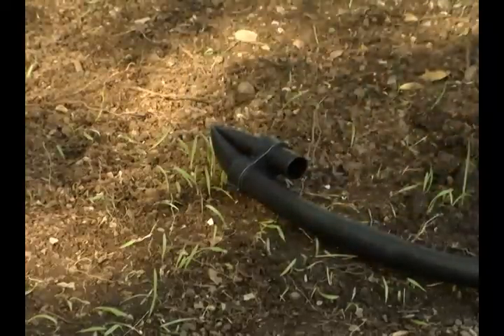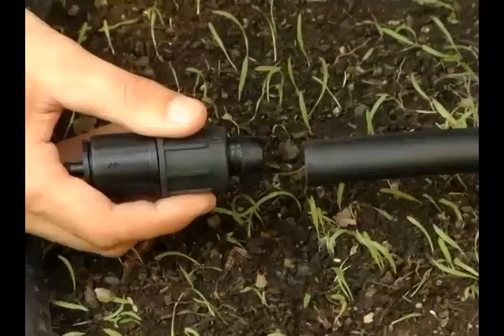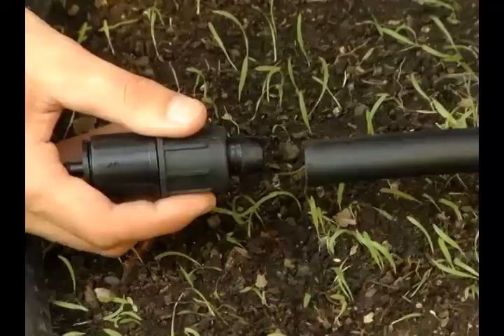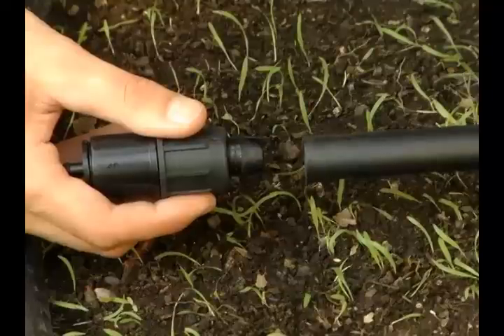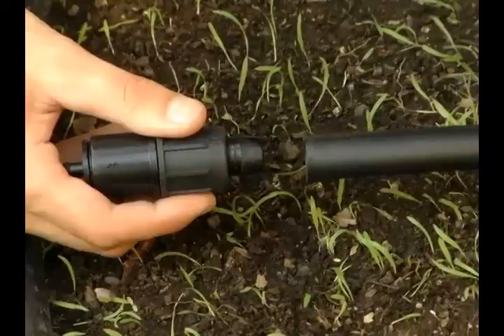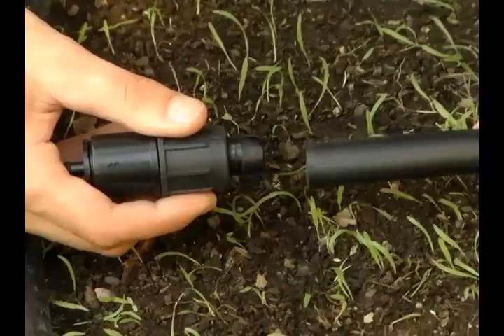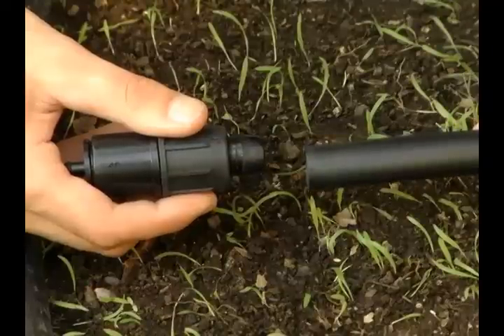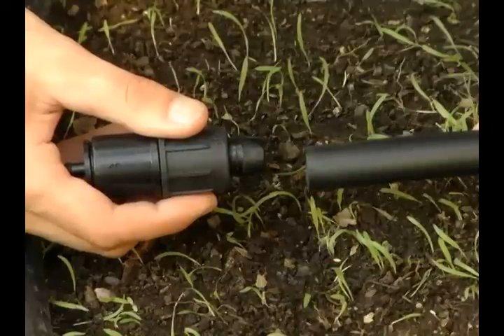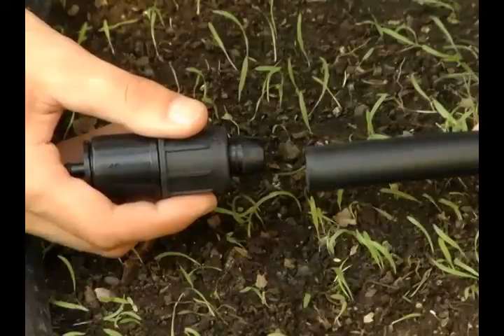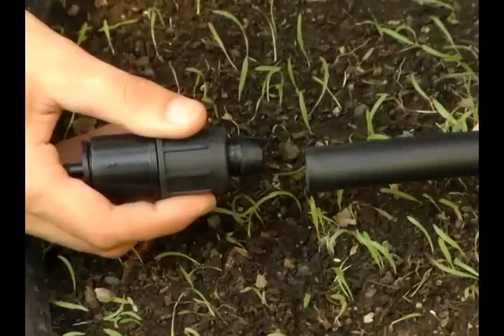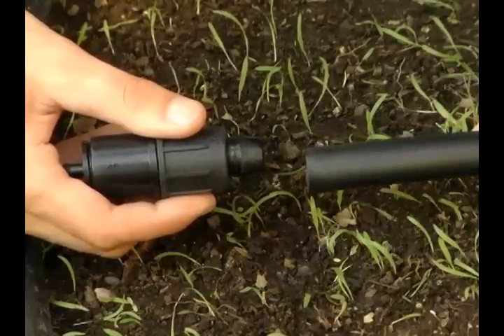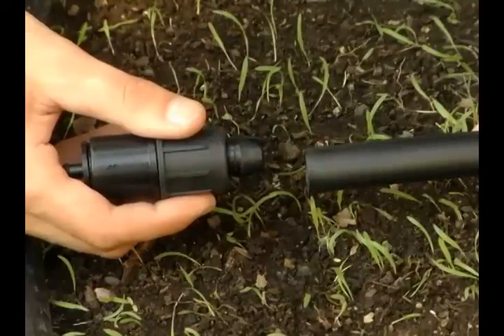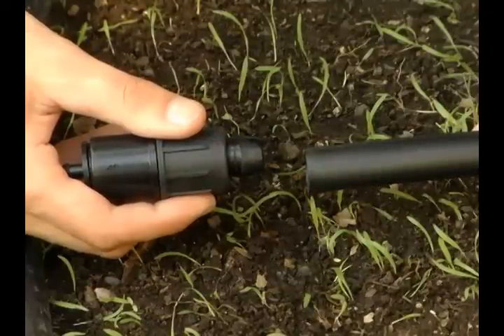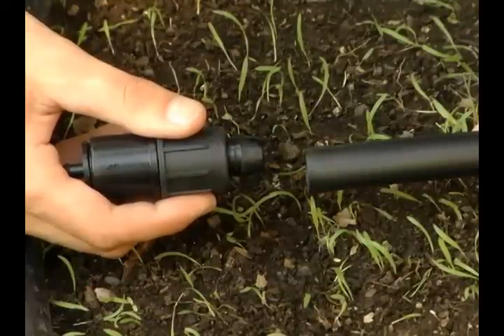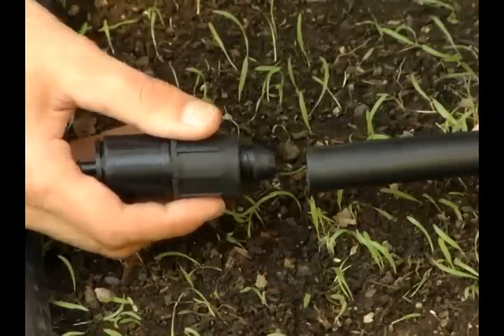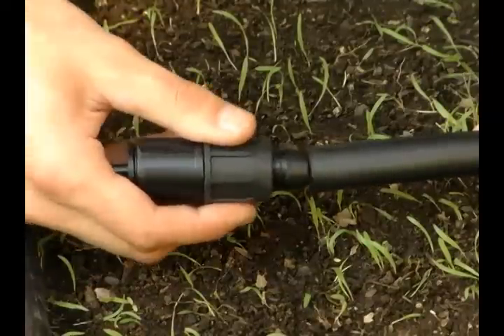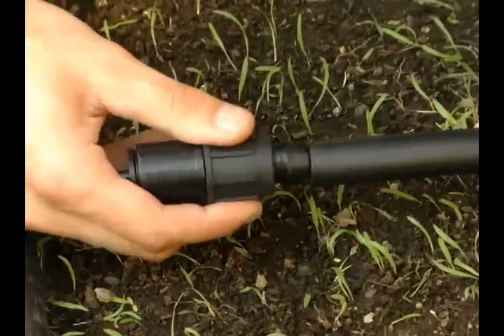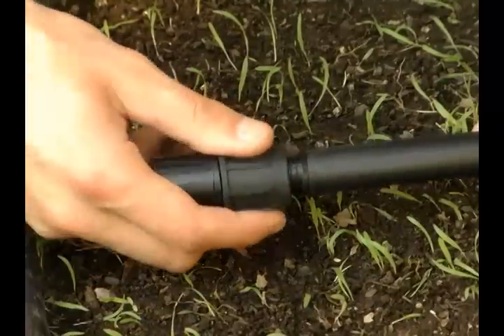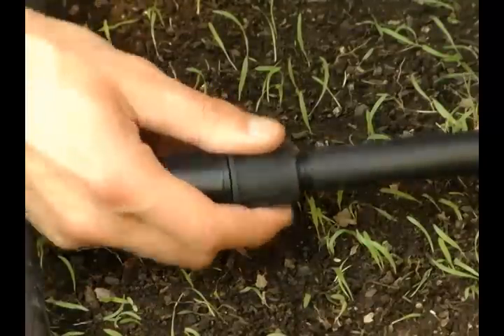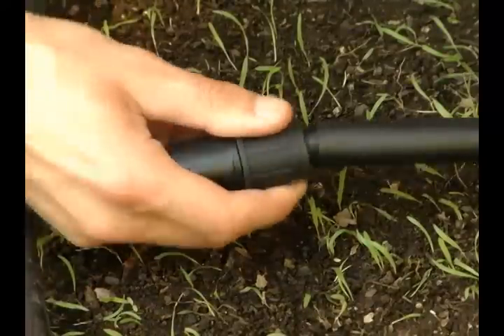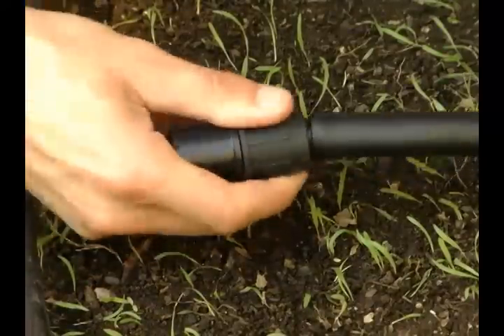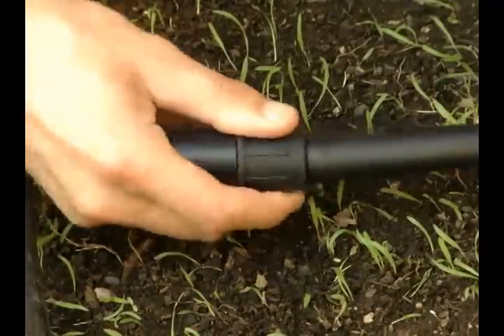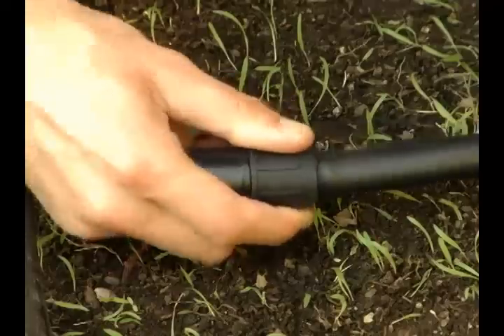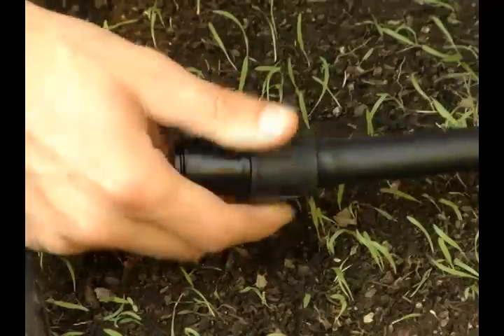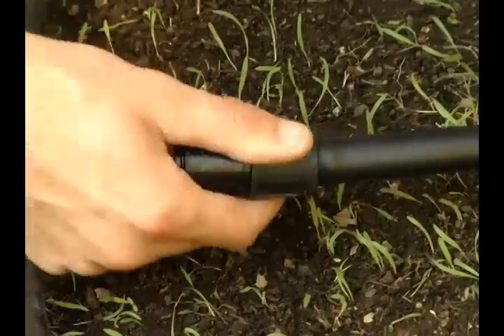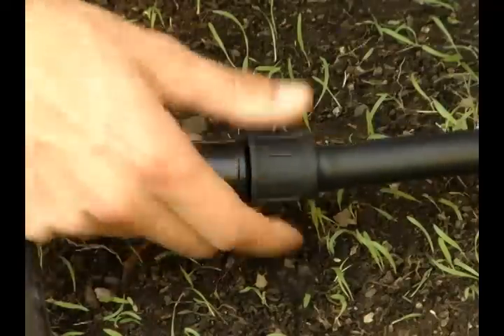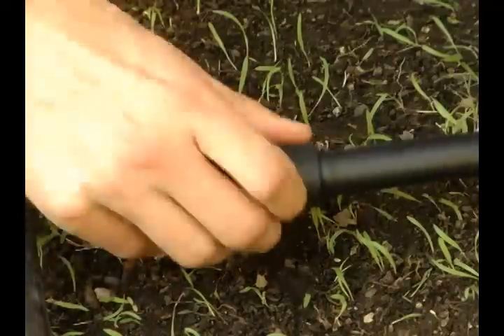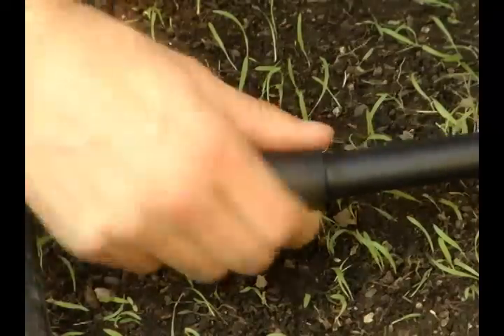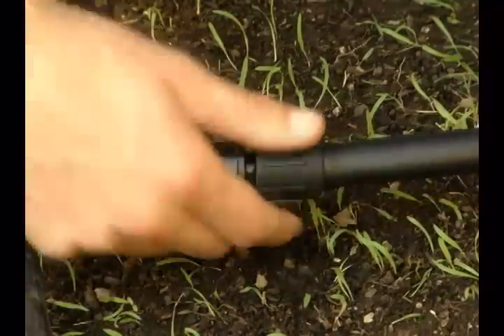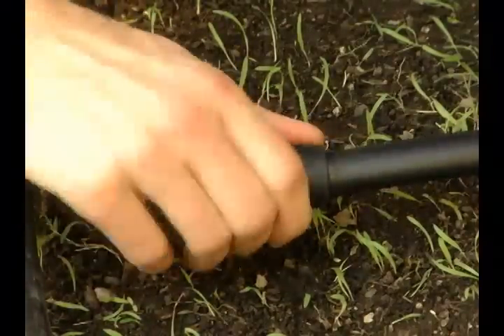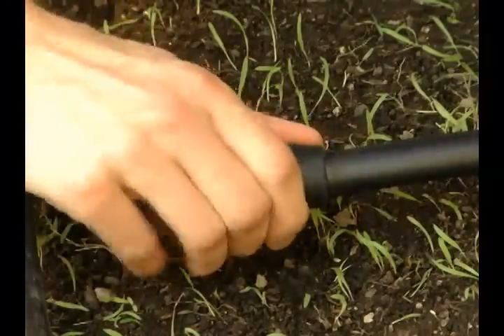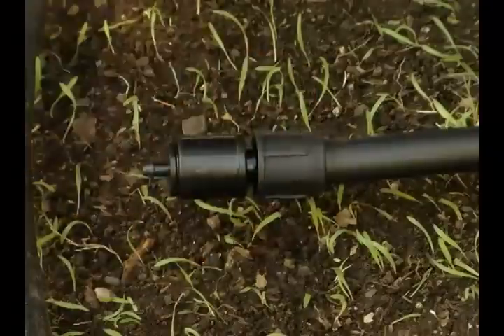Now attach a quarter-inch easy-lock barb to the half-inch emitter tubing. The tube slides over the fitting and the collar is tightened as shown in the easy-lock video.